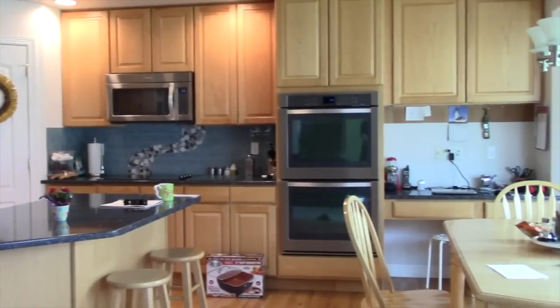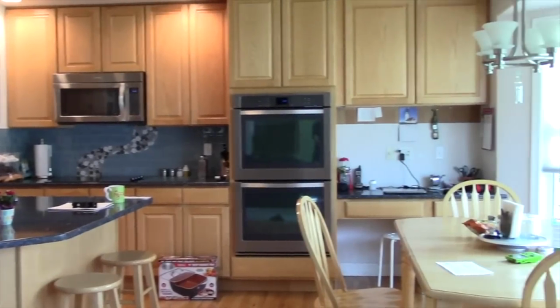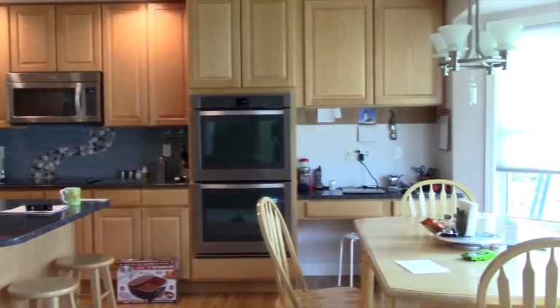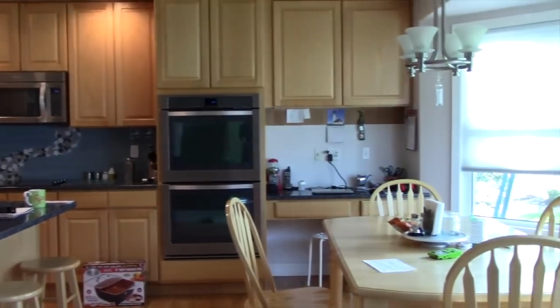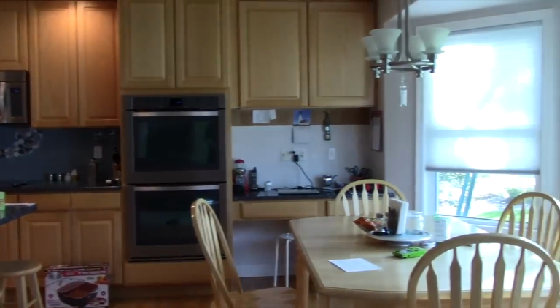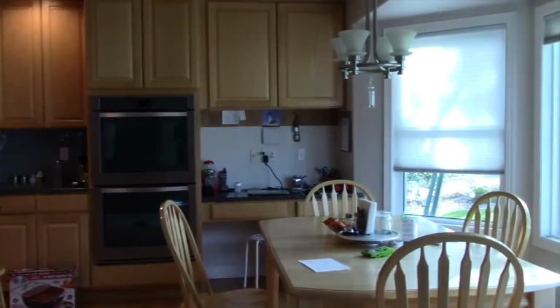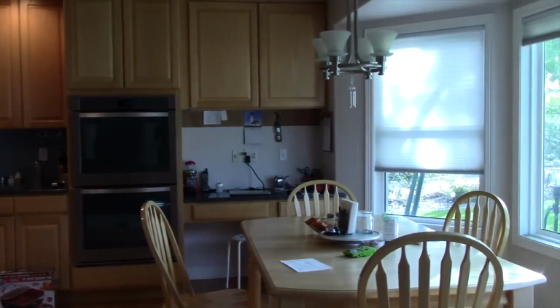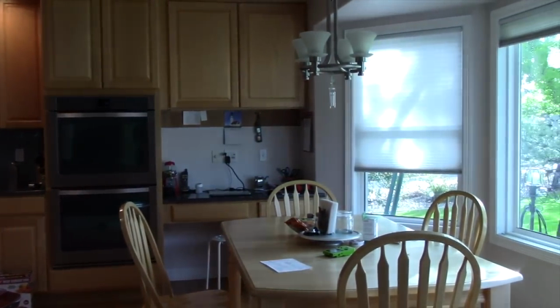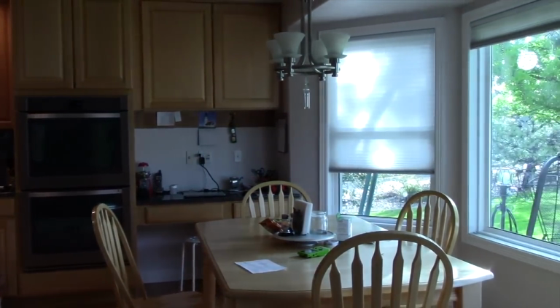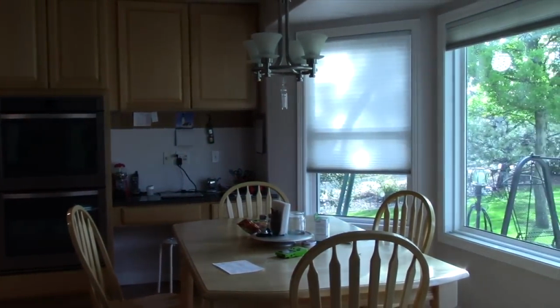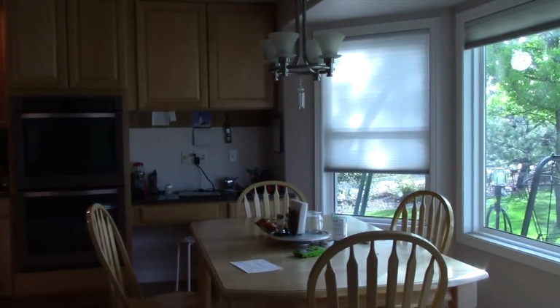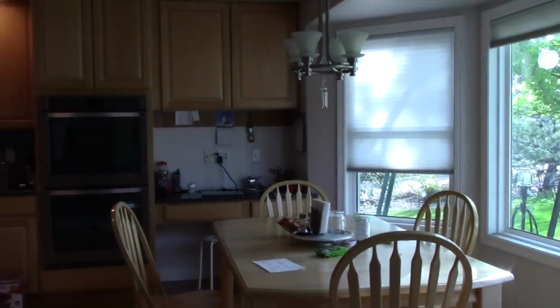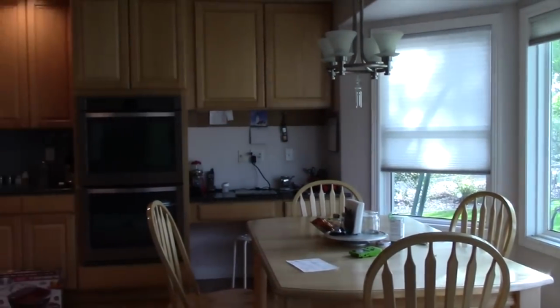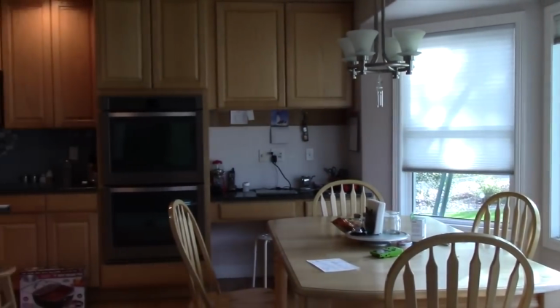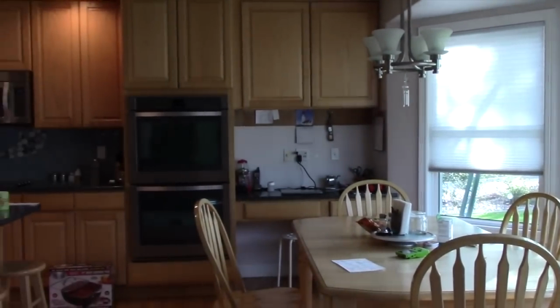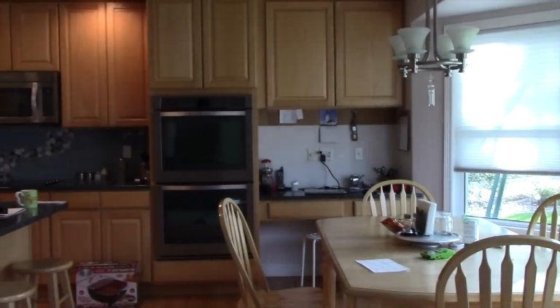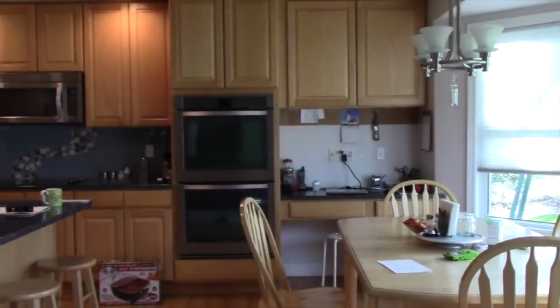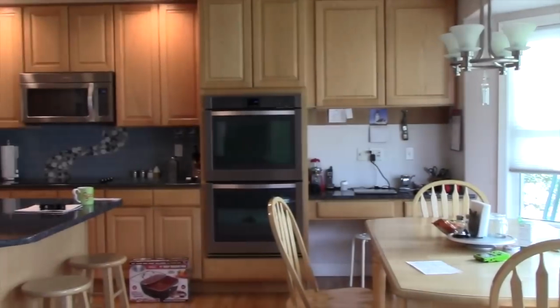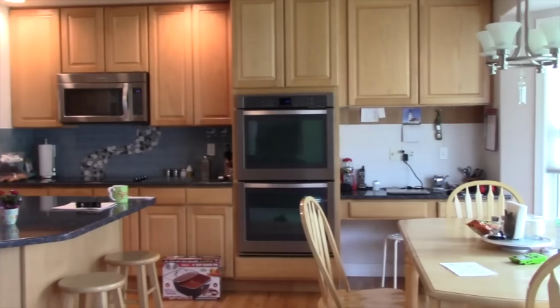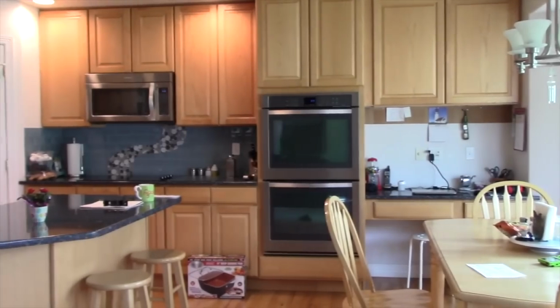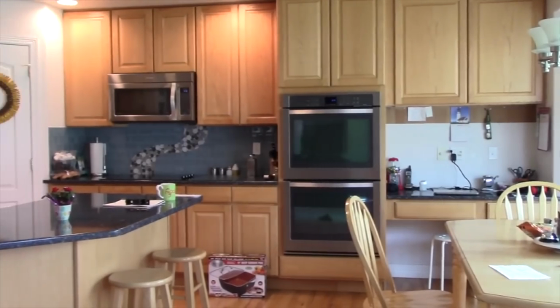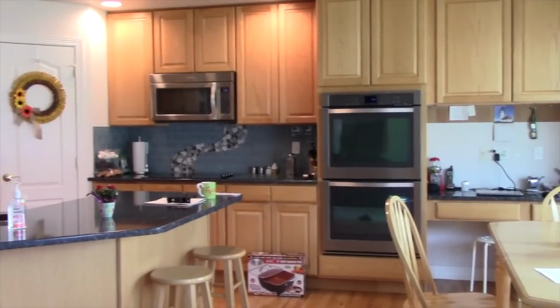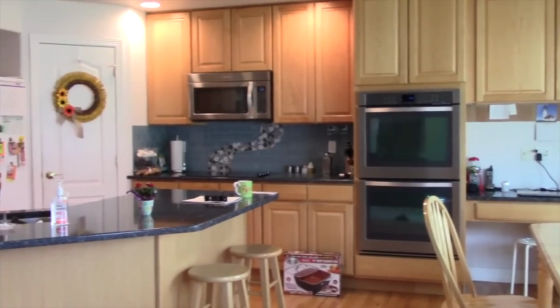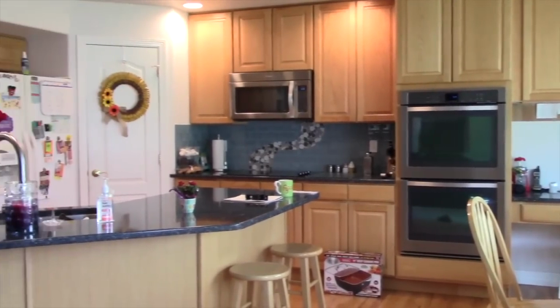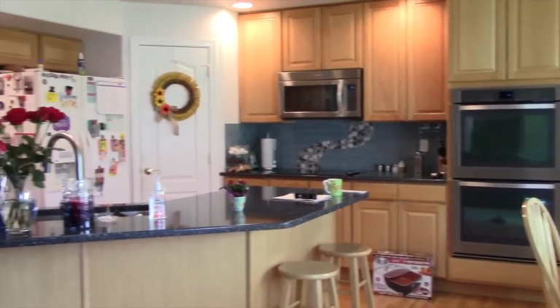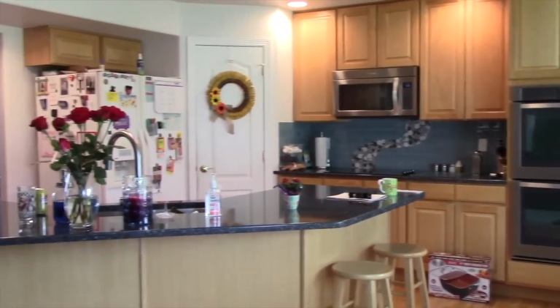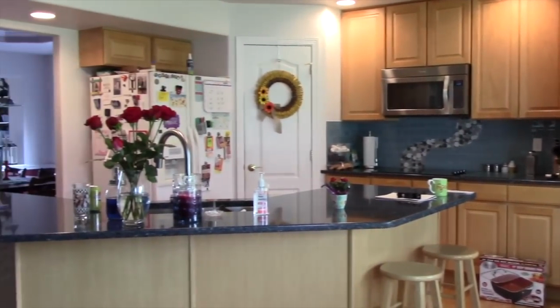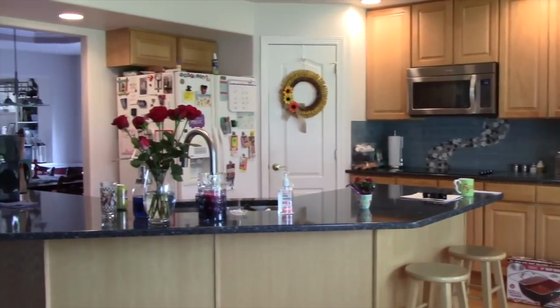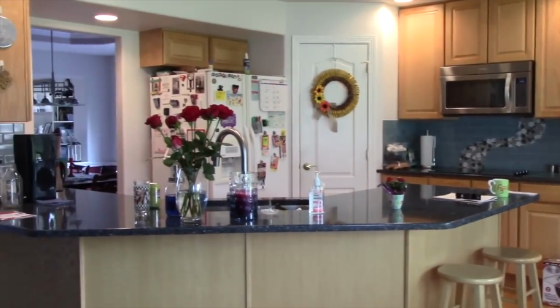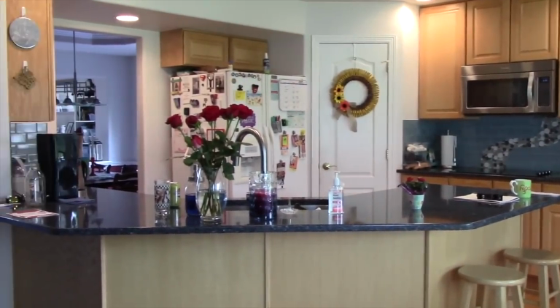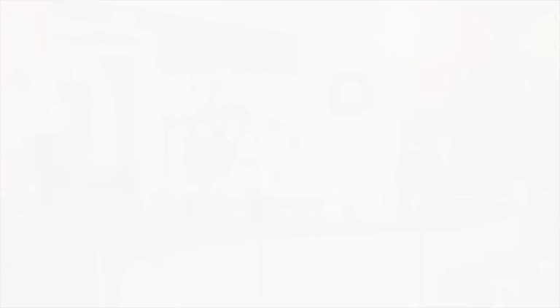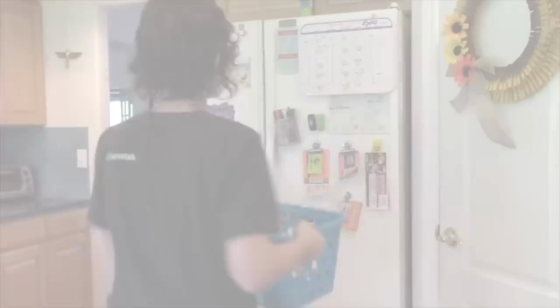It's that time of year again — spring cleaning. It's a little elbow grease and I love the way it looks when it's done. I like to keep it as simple as possible and thought I'd share how I spring clean my kitchen with you.